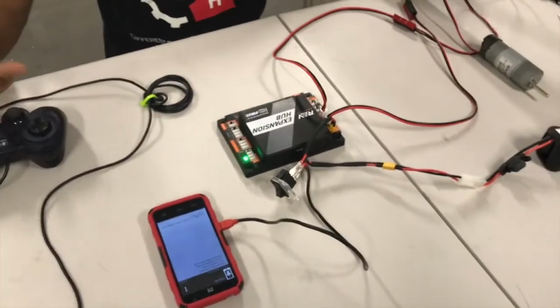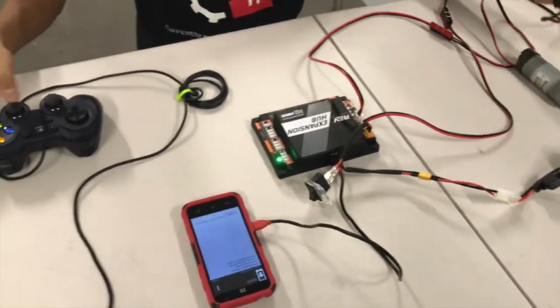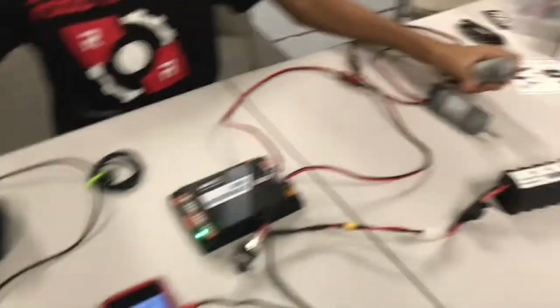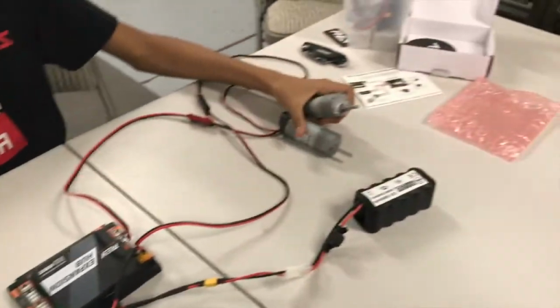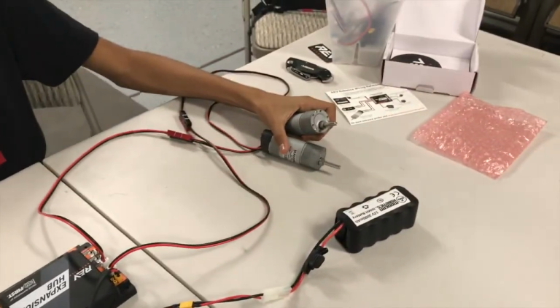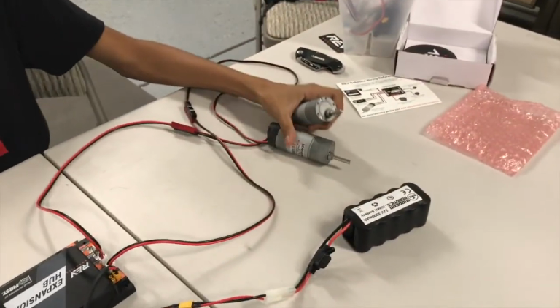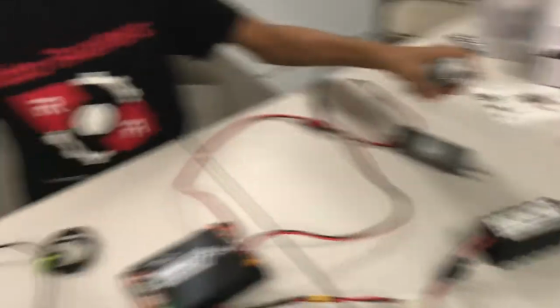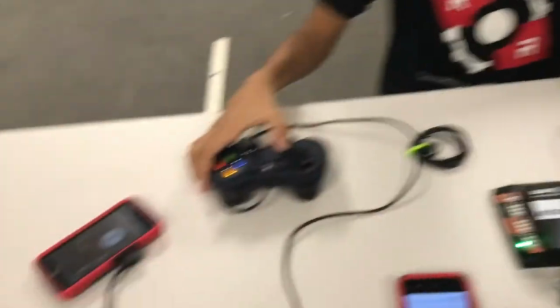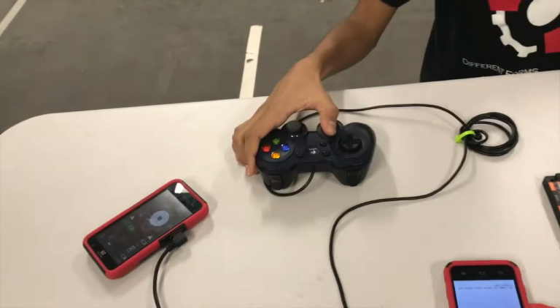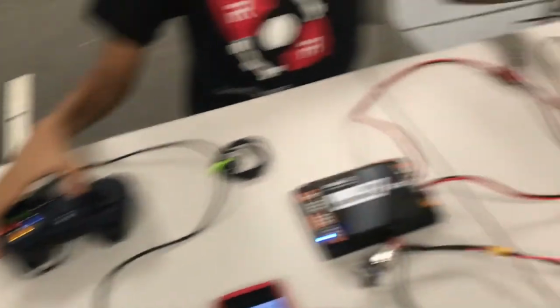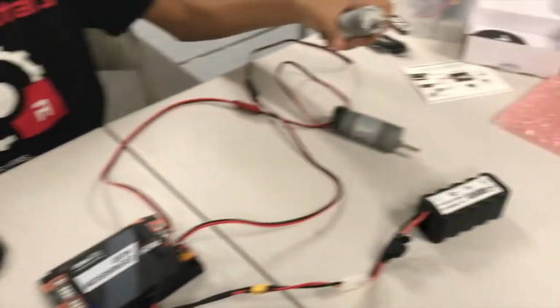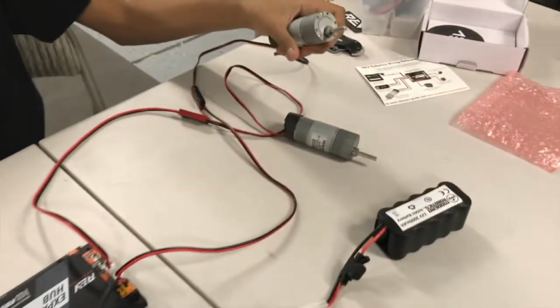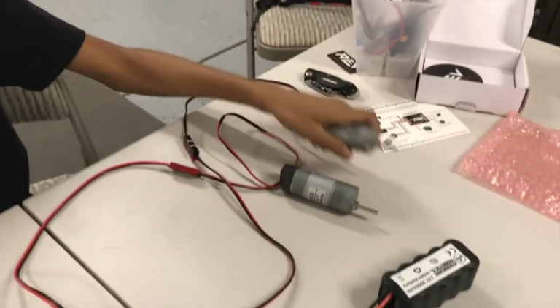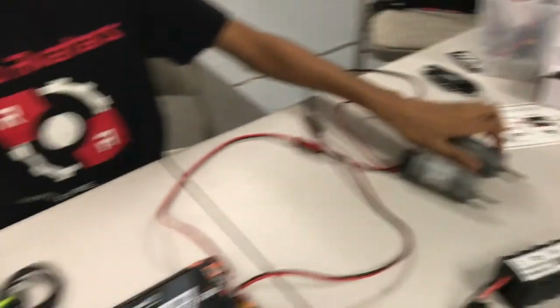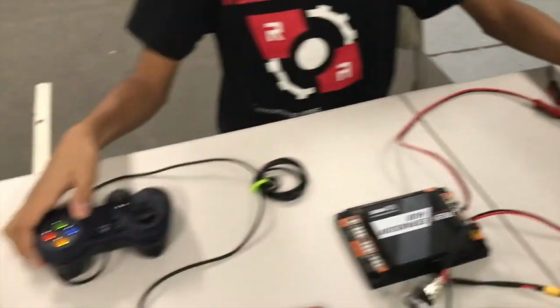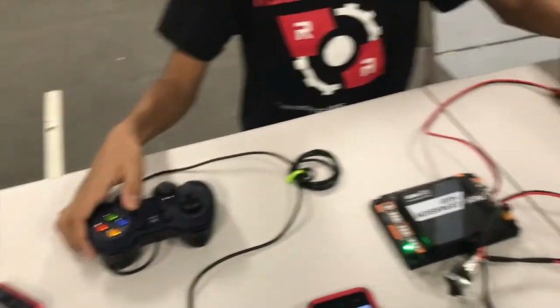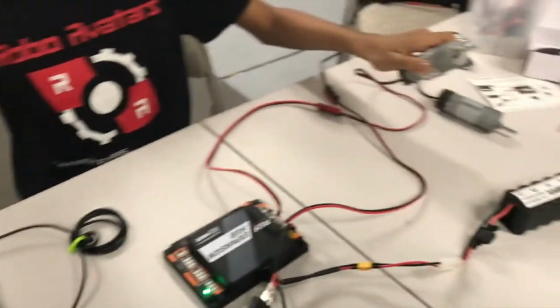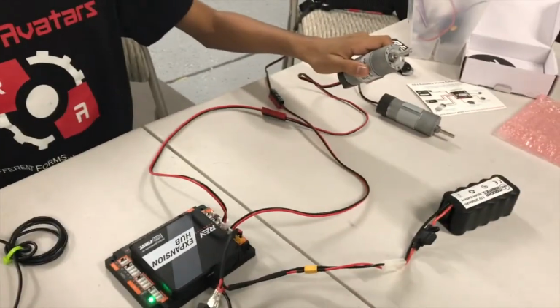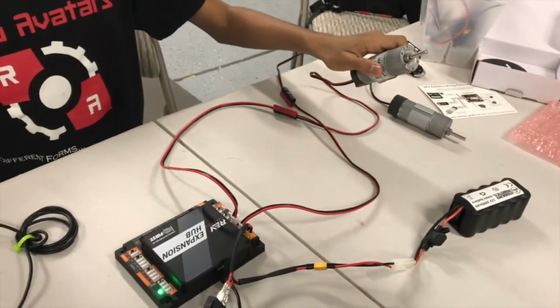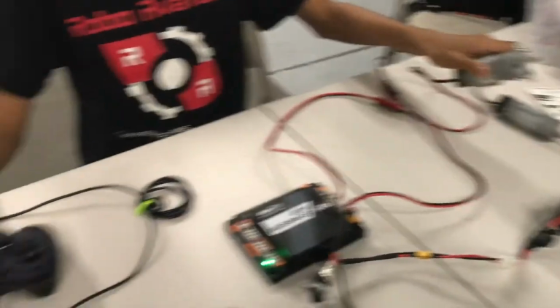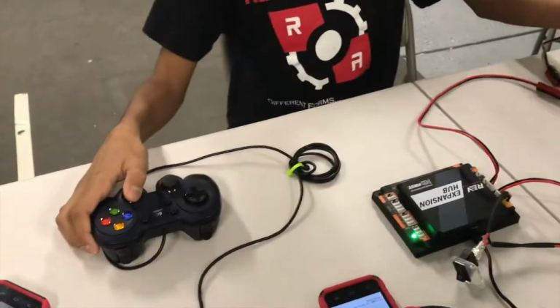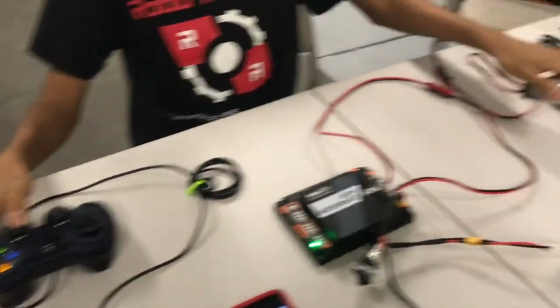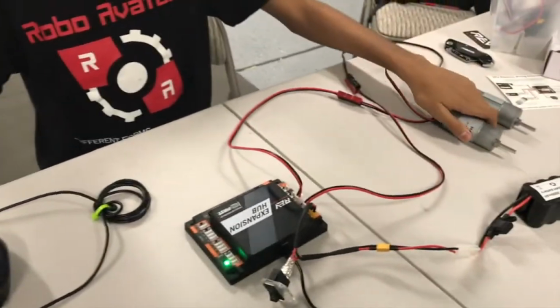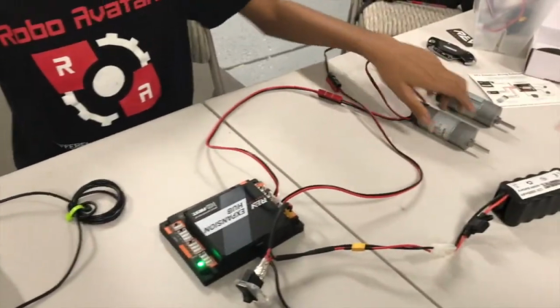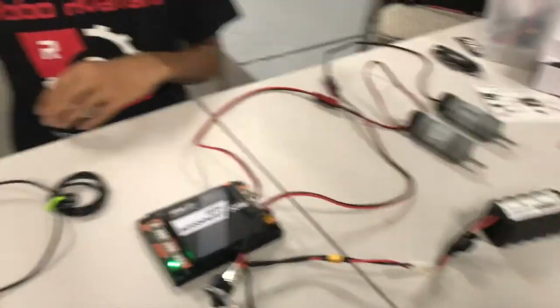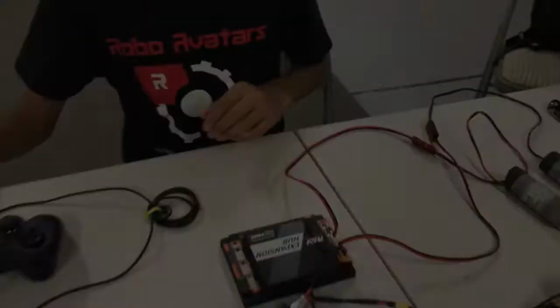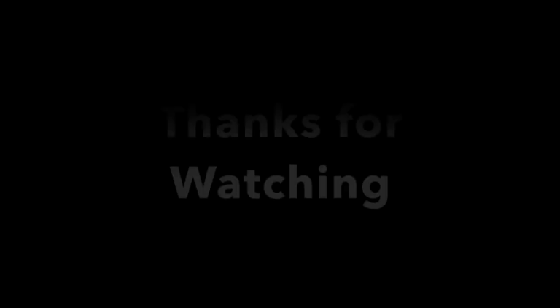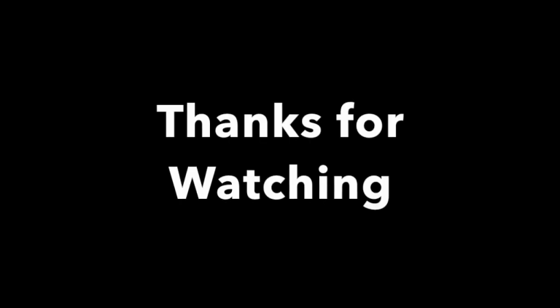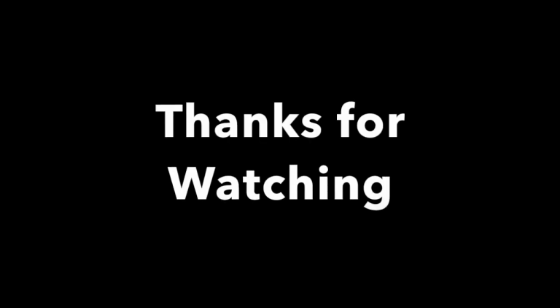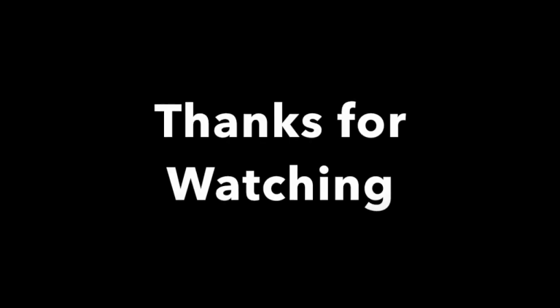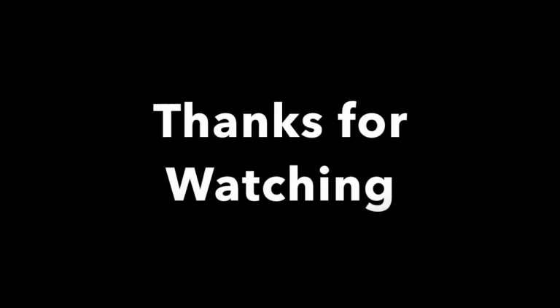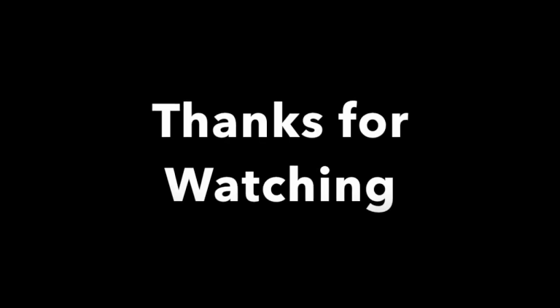Now I can move one of these motors — very simple. And the other motor — once again, very simple. Thank you for watching this video, please like and subscribe.